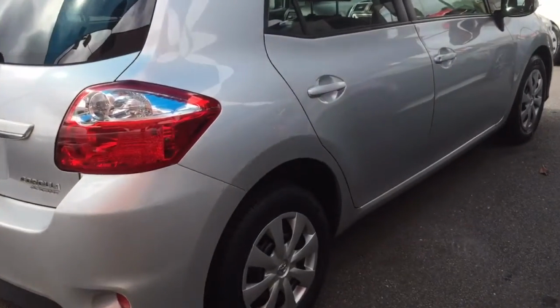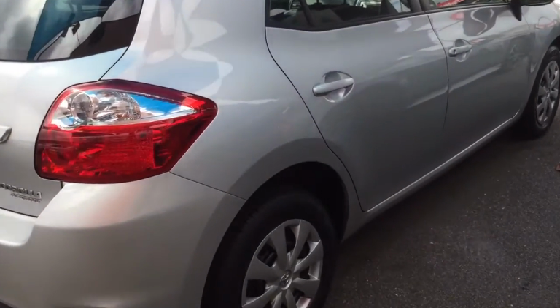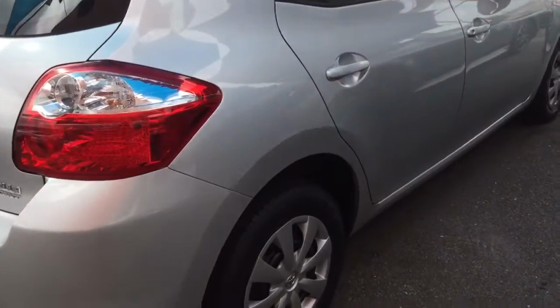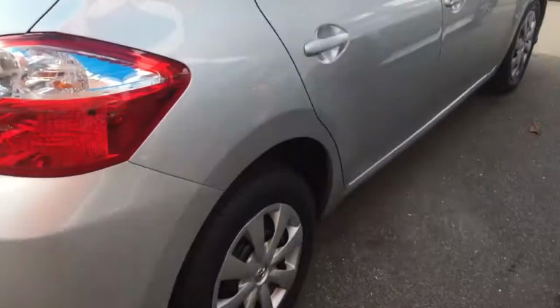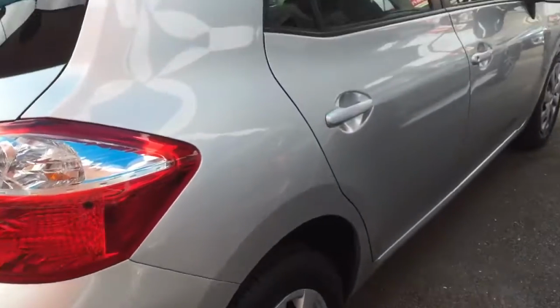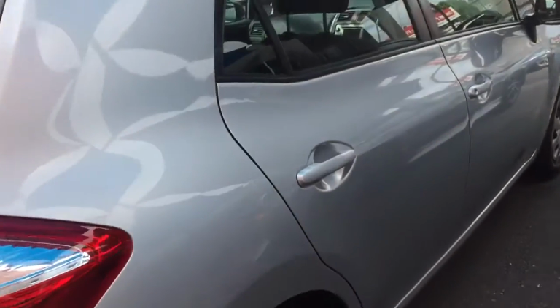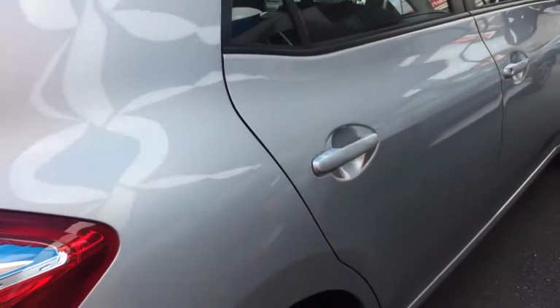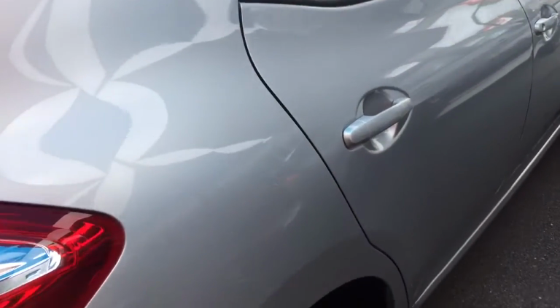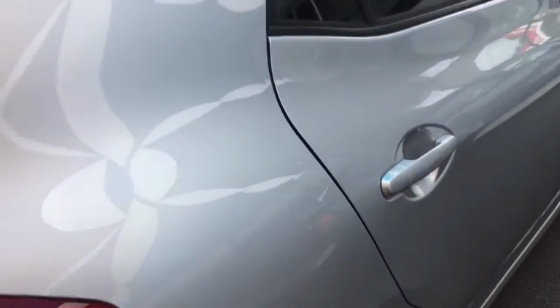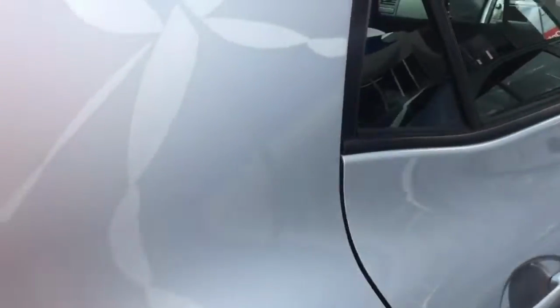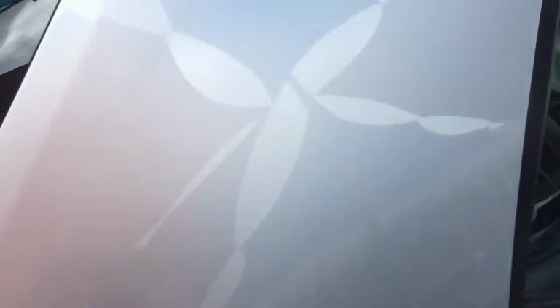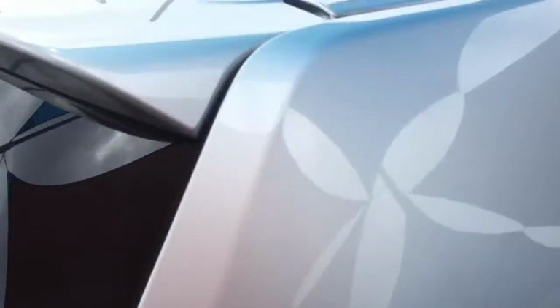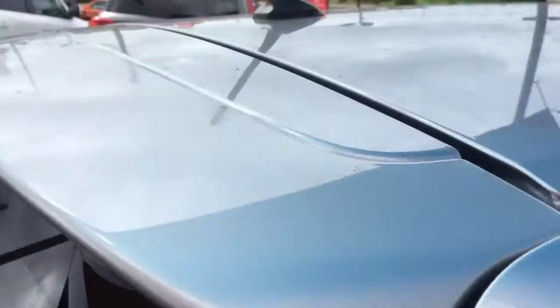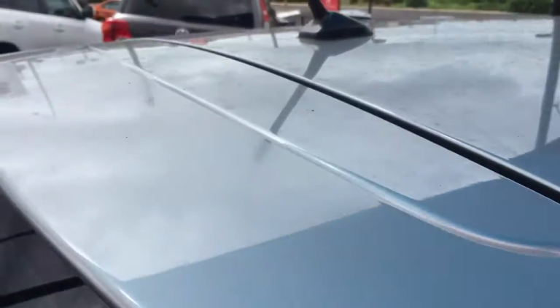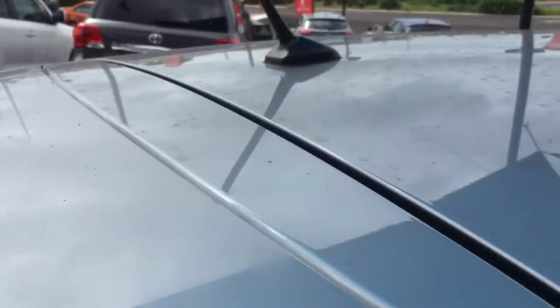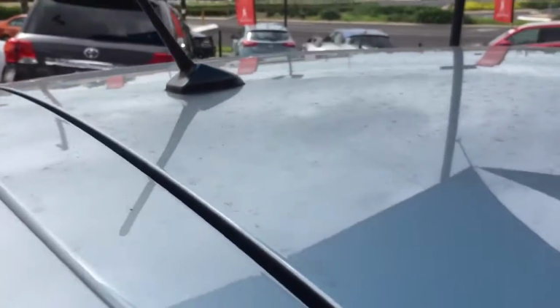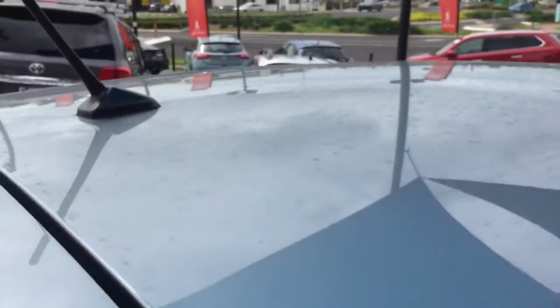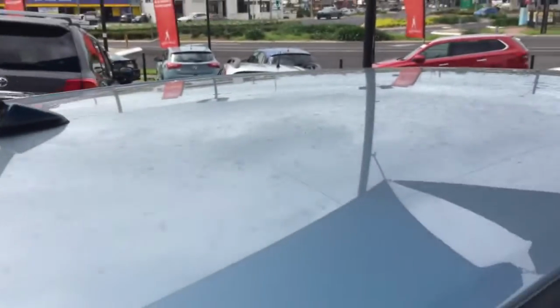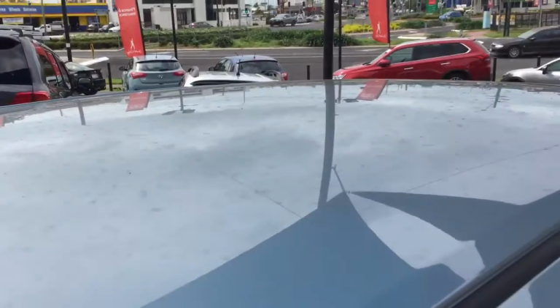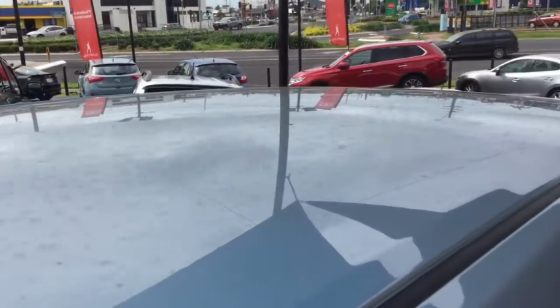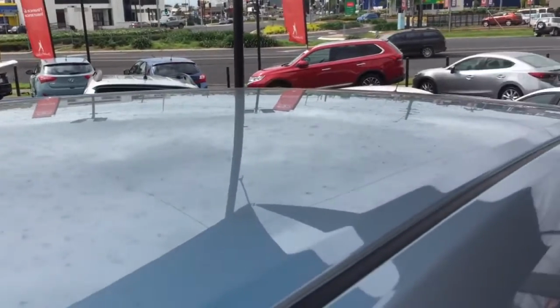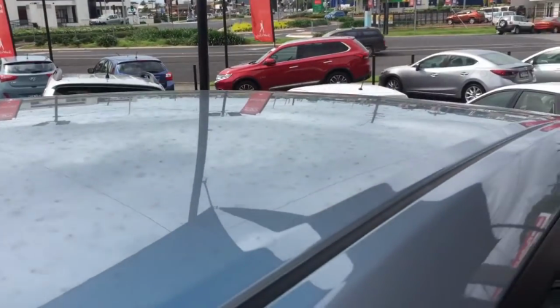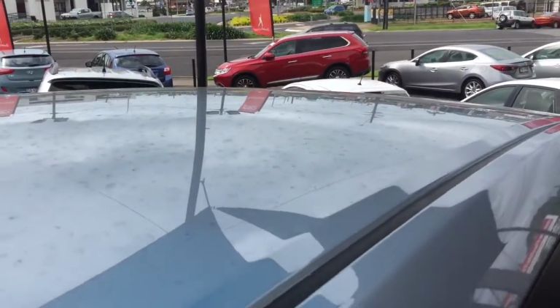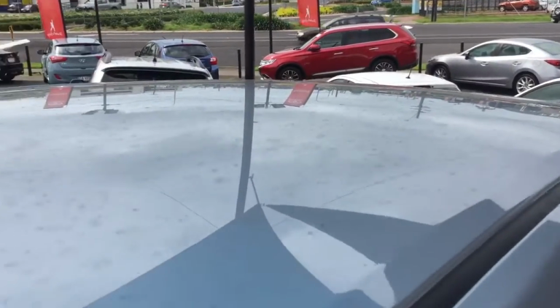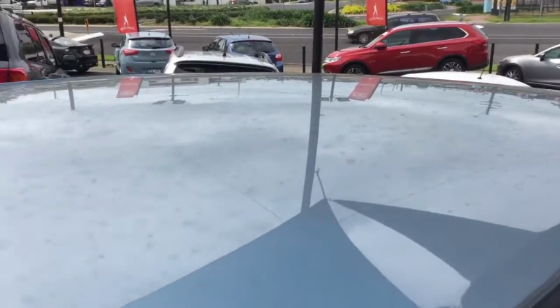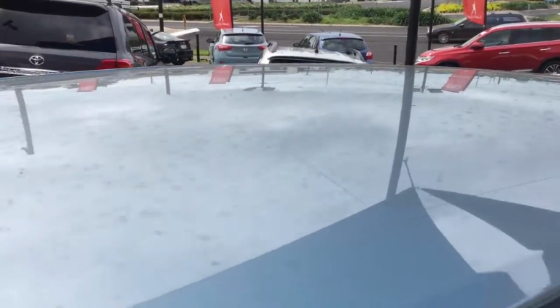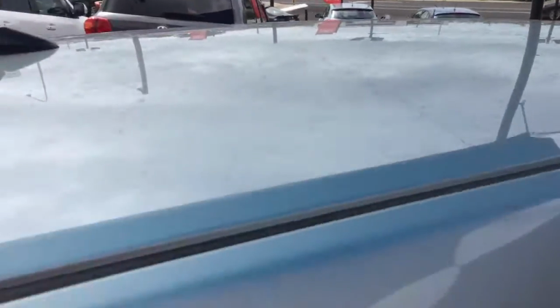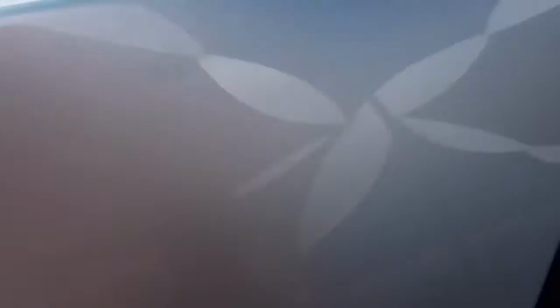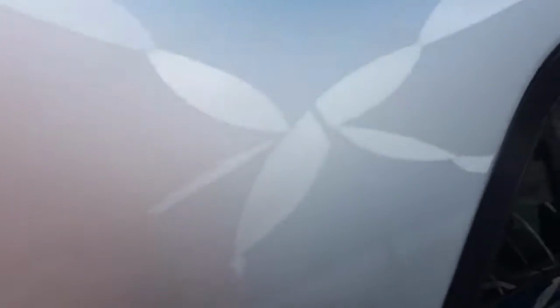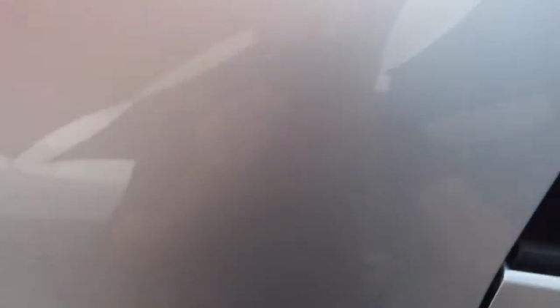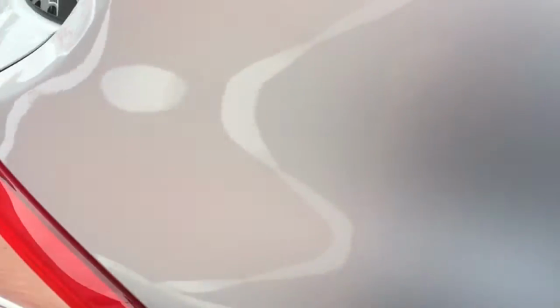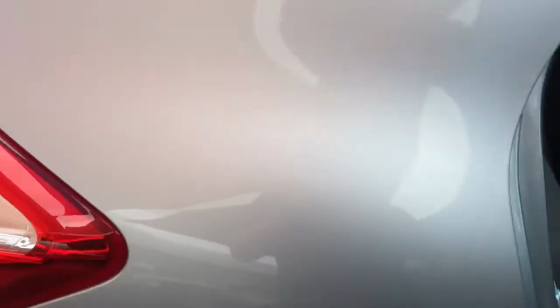Silver is always good because it has good resale value. You can see on the roof — we've had a bit of rain — so there are no marks. You were asking about the interior as well.